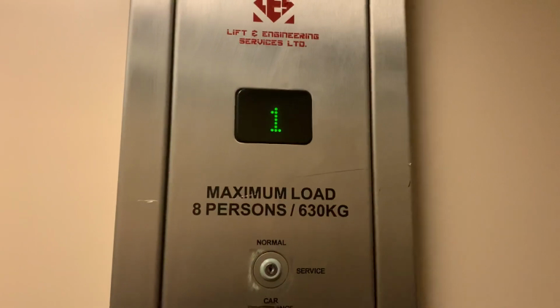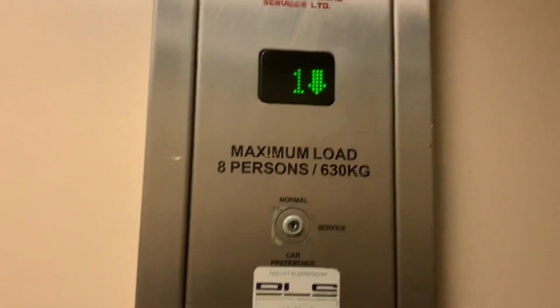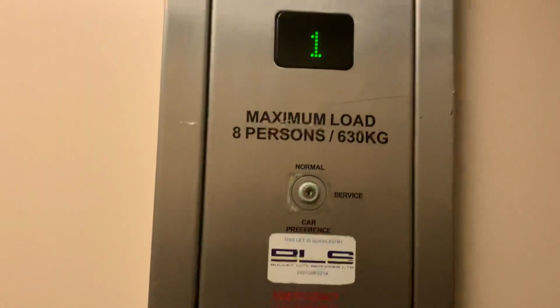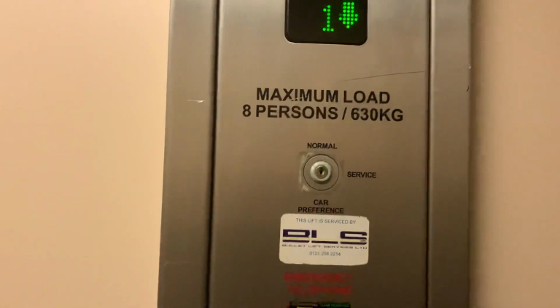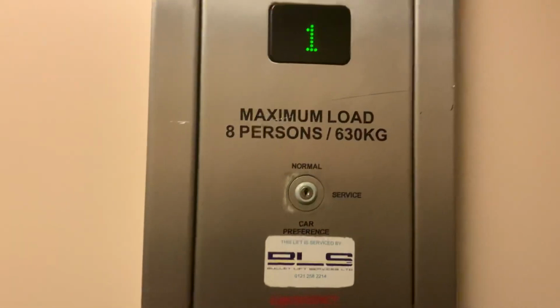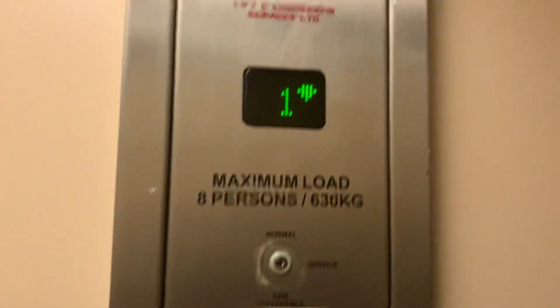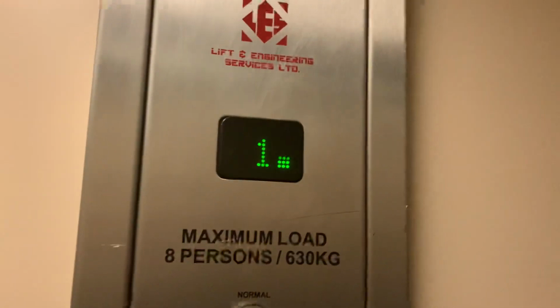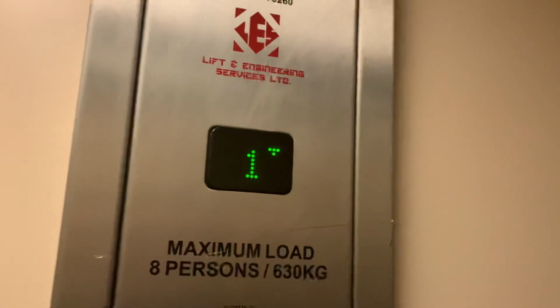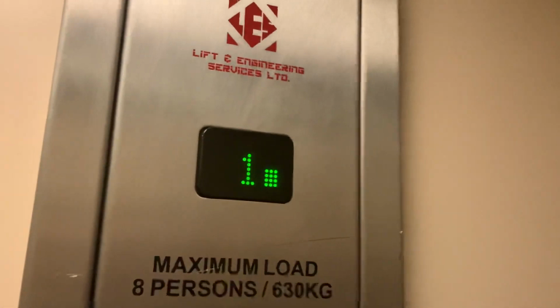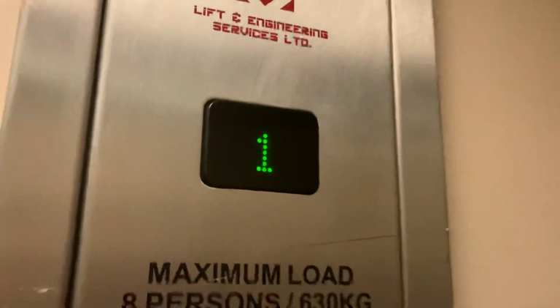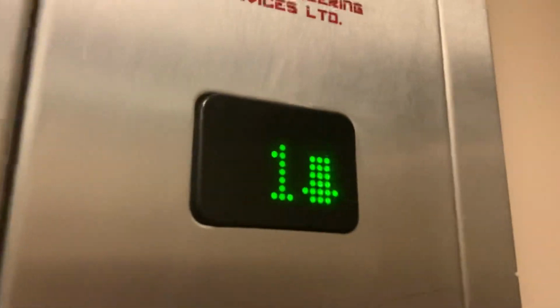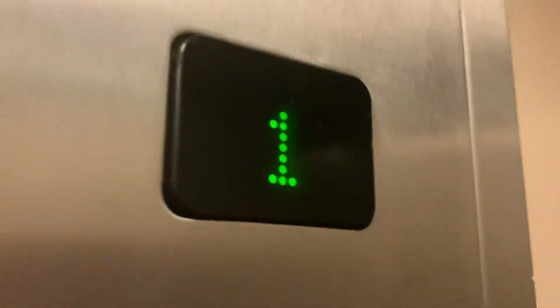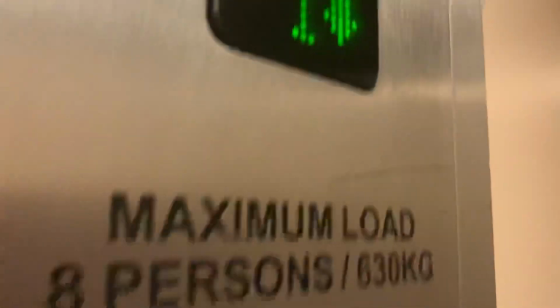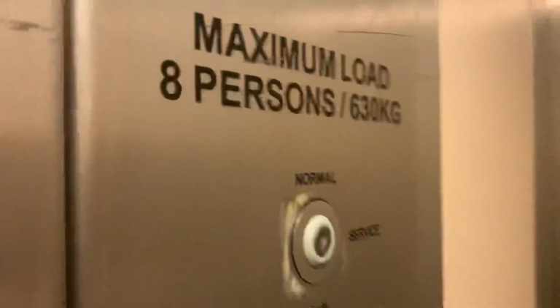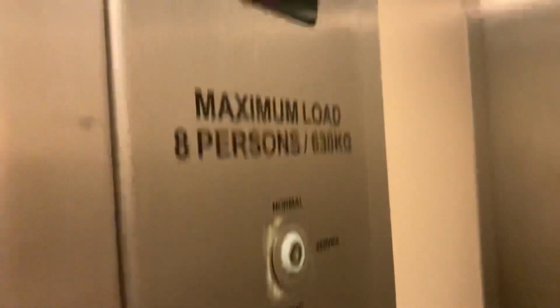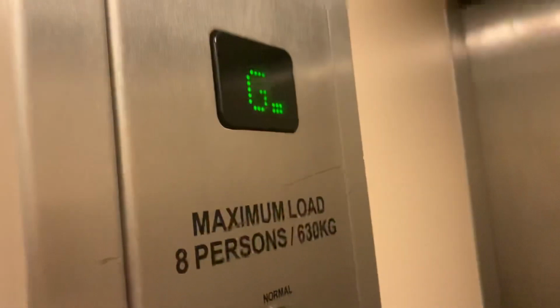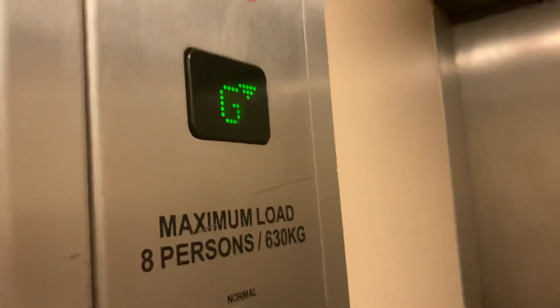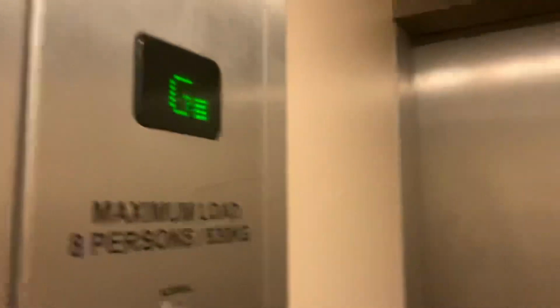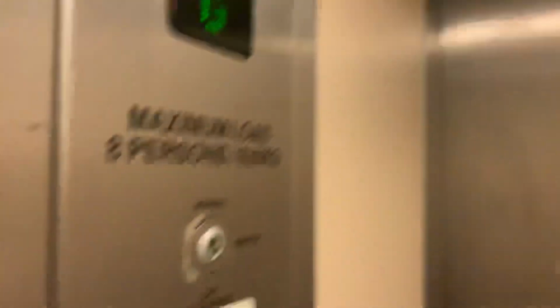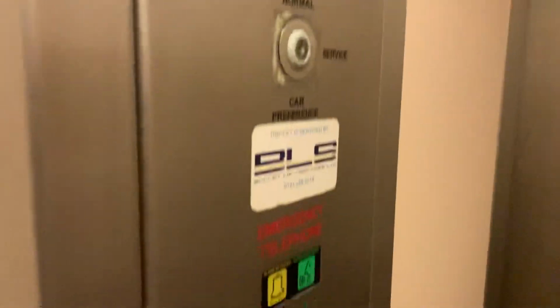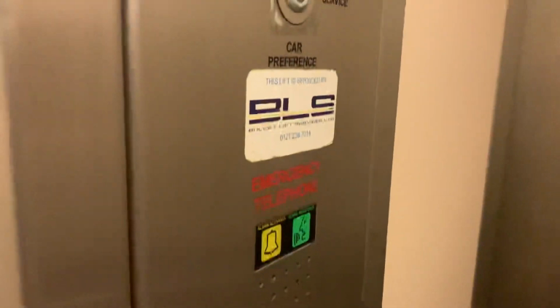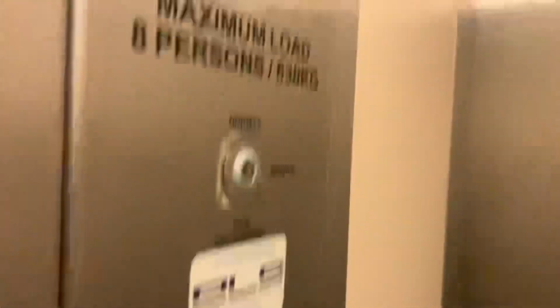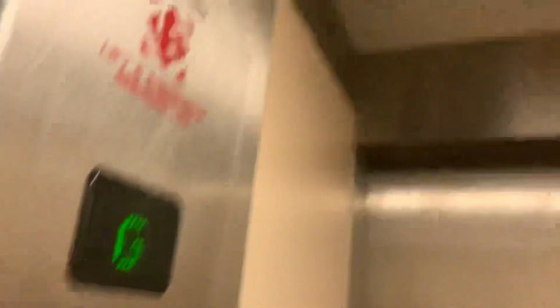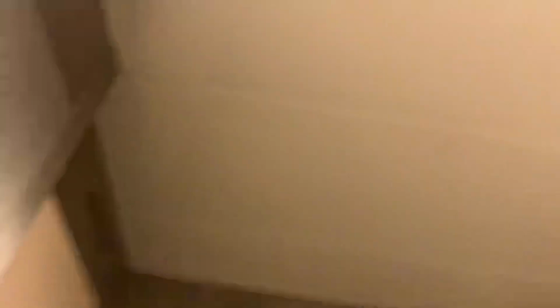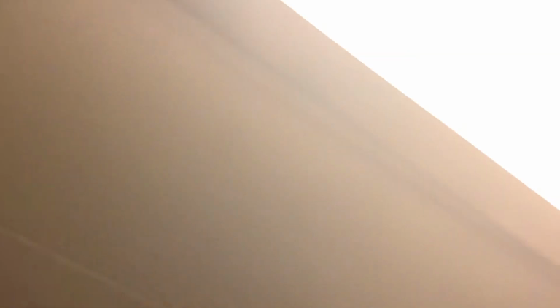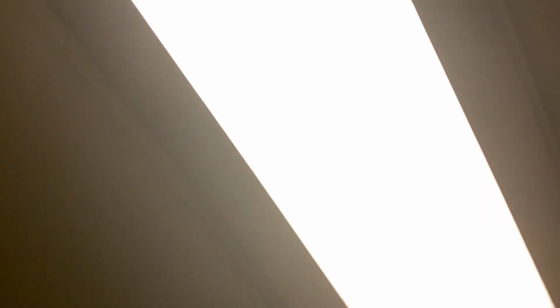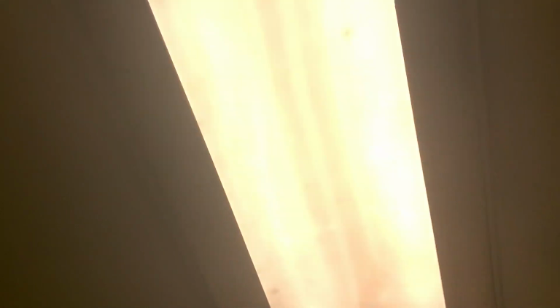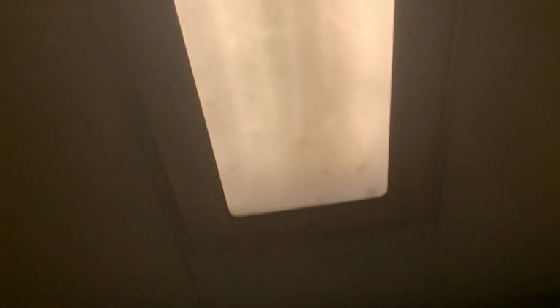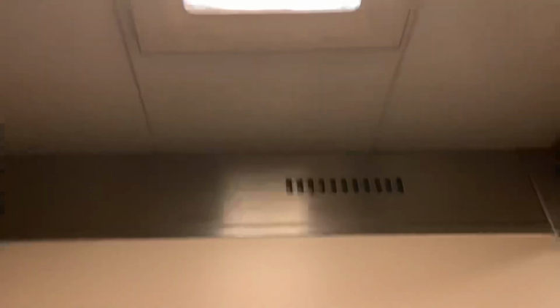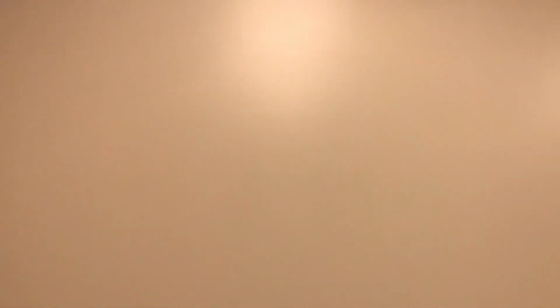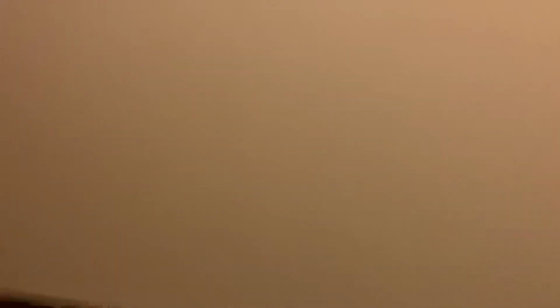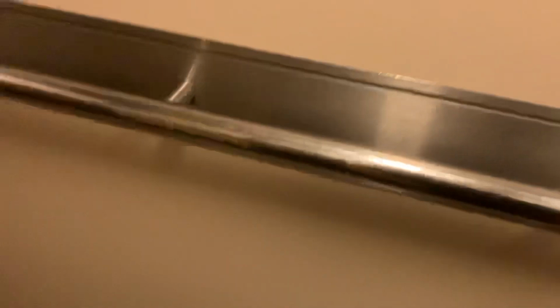It's a traction lift. Not too interesting to be honest, but a little look around. Might be a modernised lift, but I don't know.